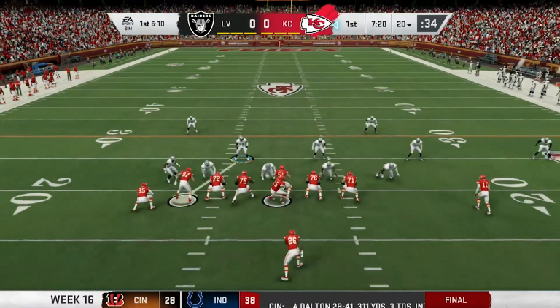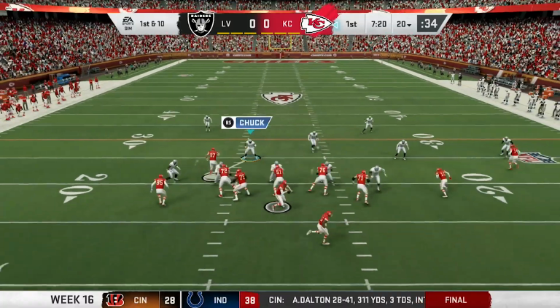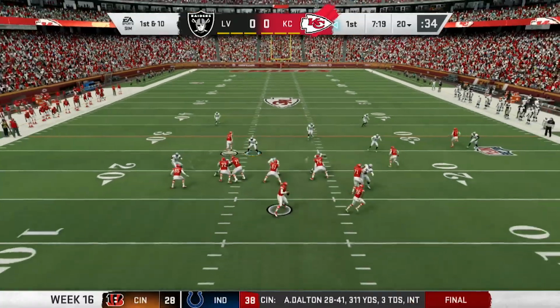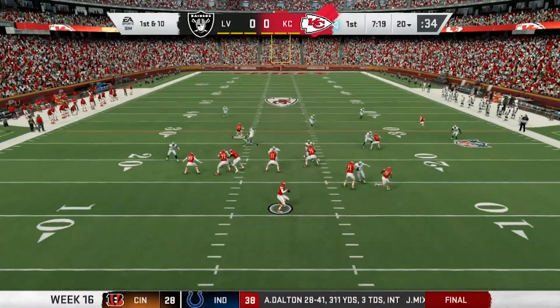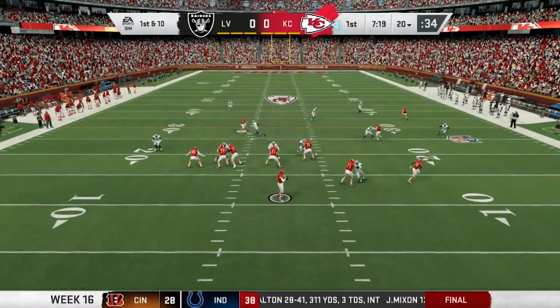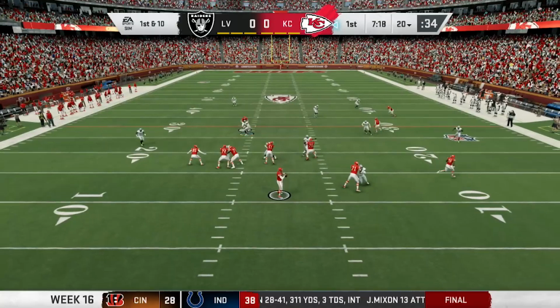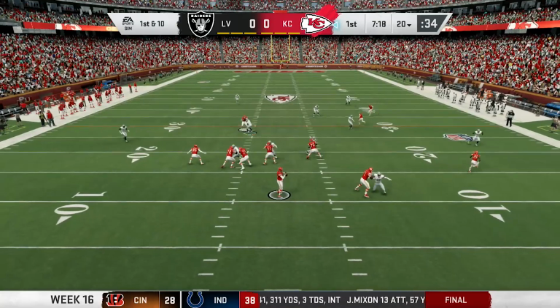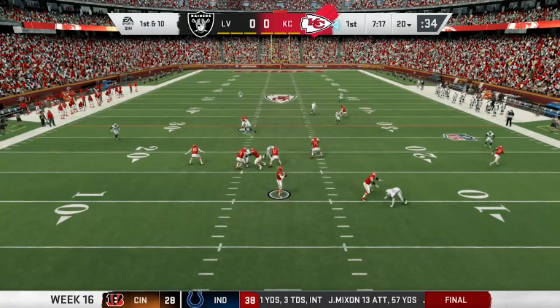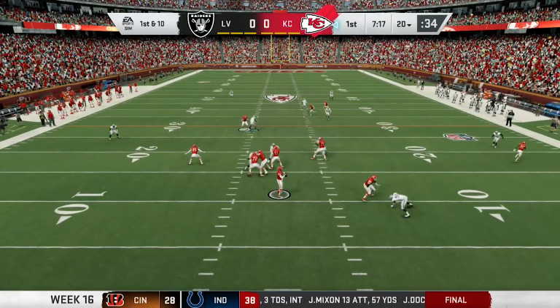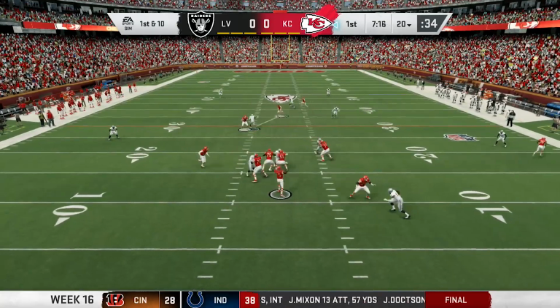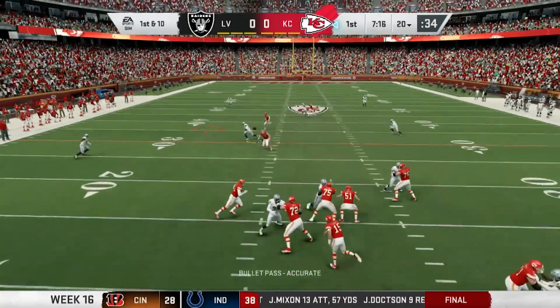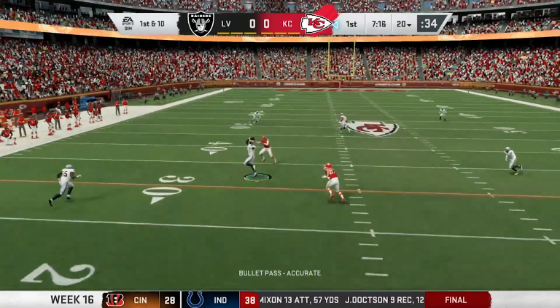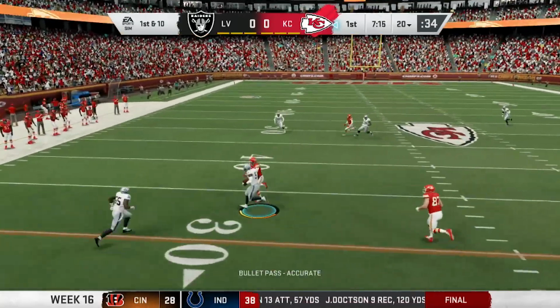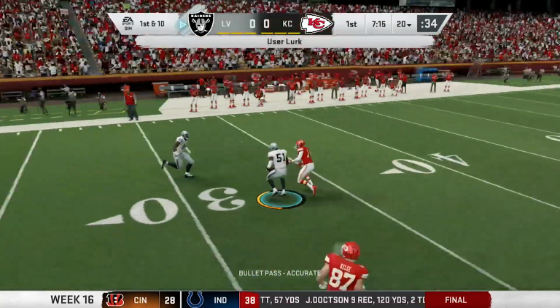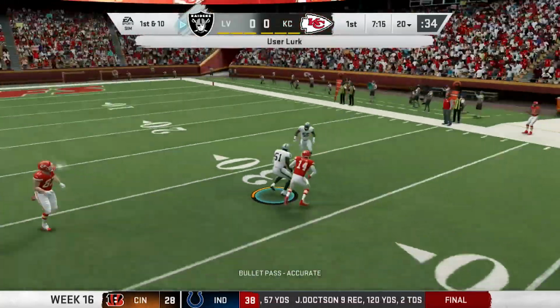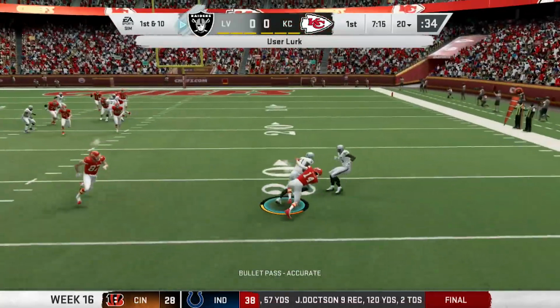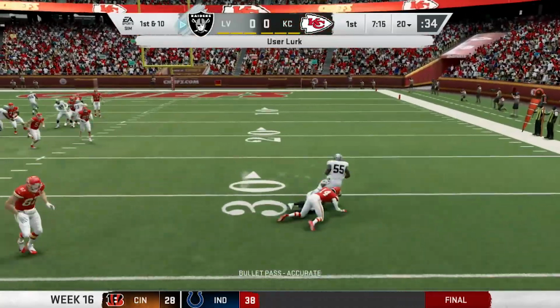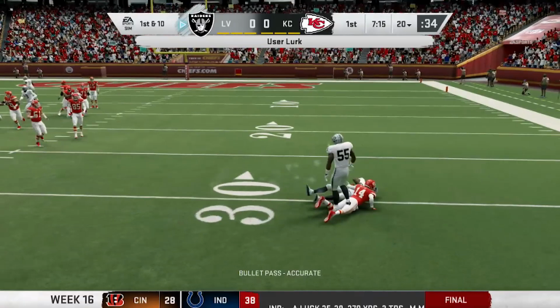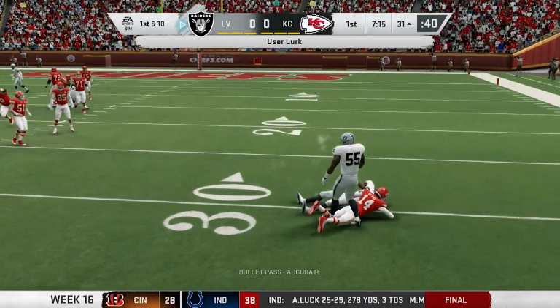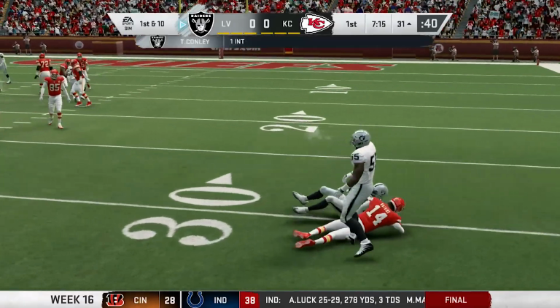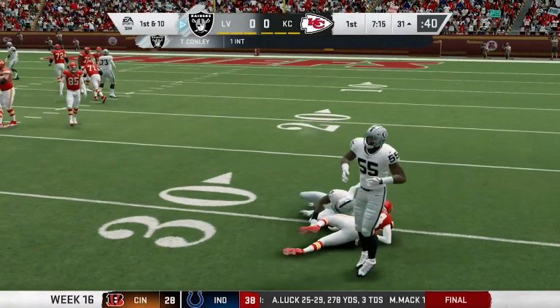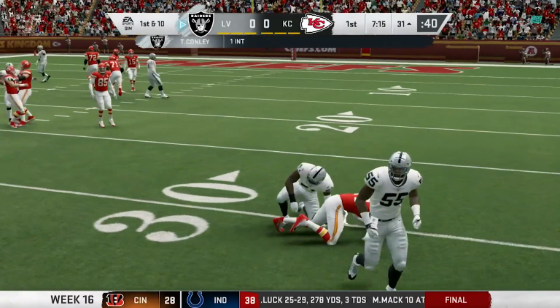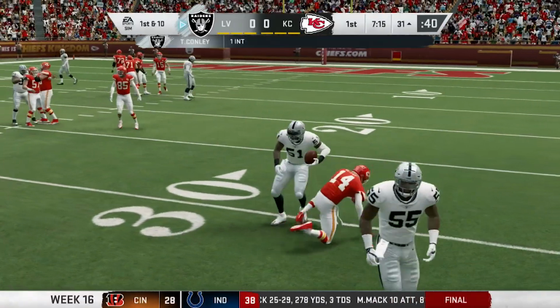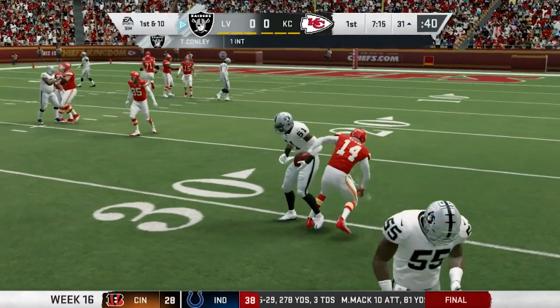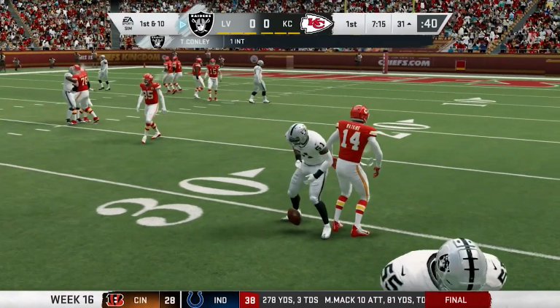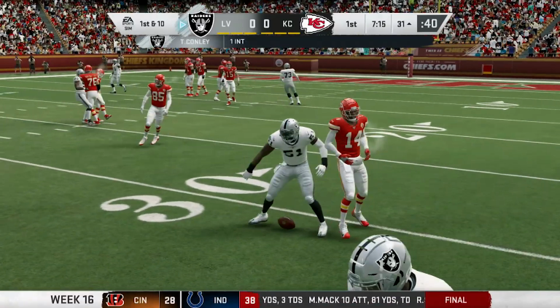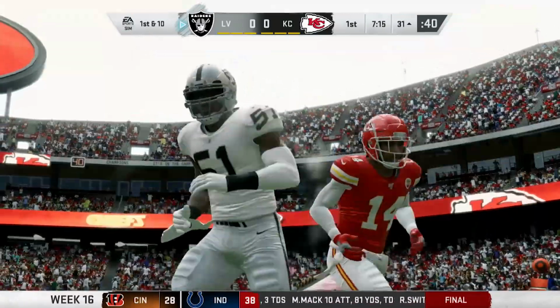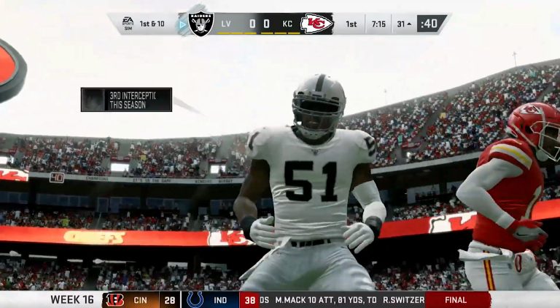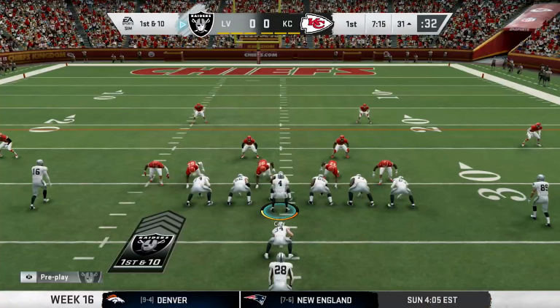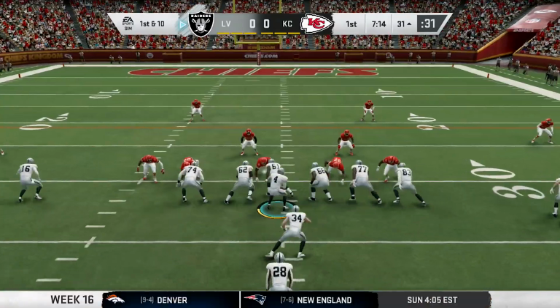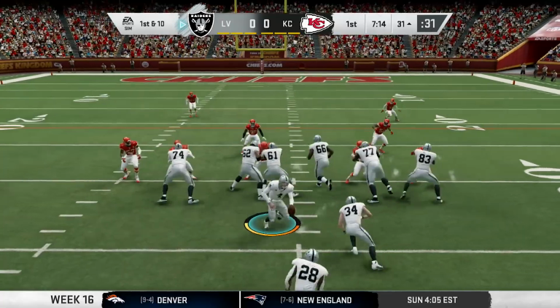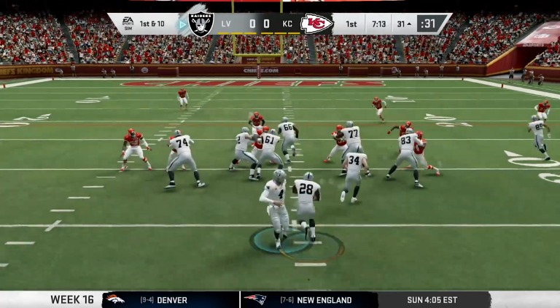Chiefs take over. Mahomes with the deep drop, he stands in the pocket, tries to hit Watkins, but gets picked off by Terrell Conley. What a play by the rookie — that's his third interception on the season. And the Raiders look to capitalize.